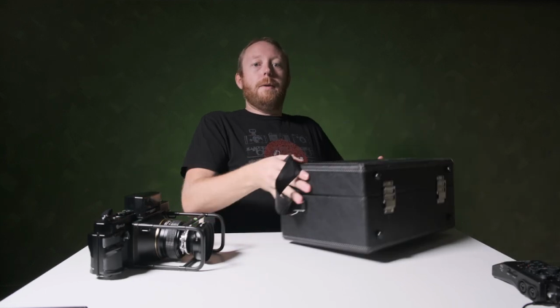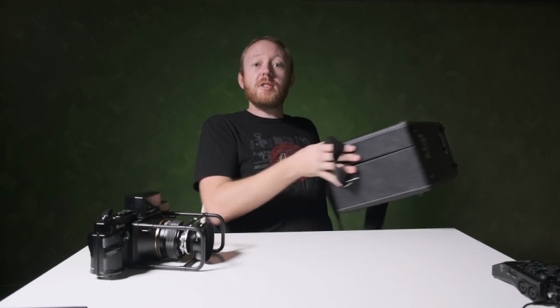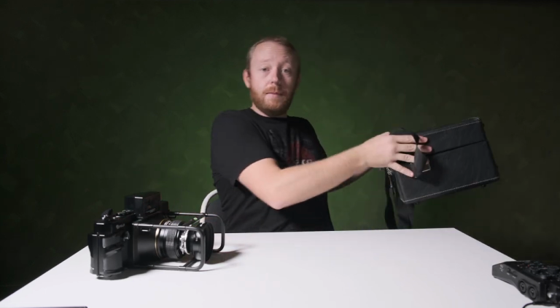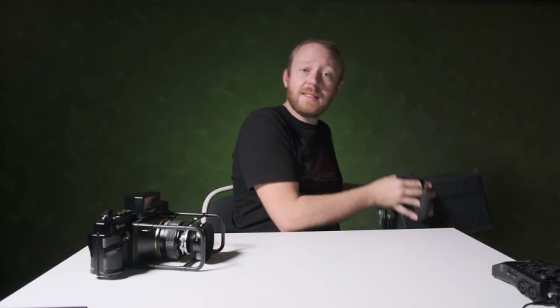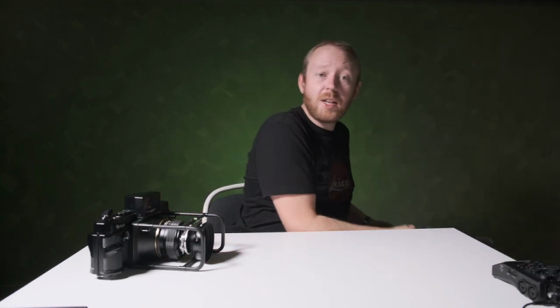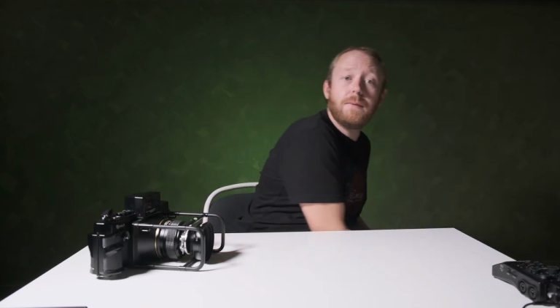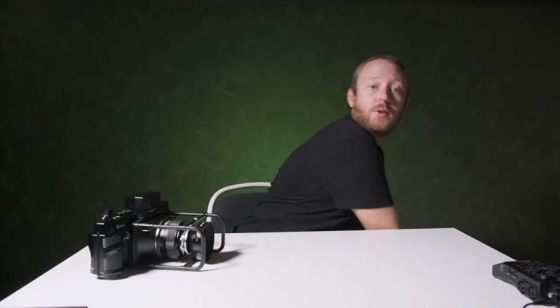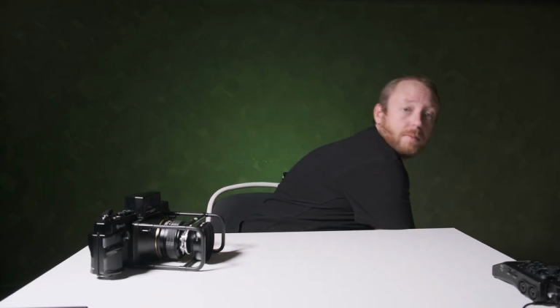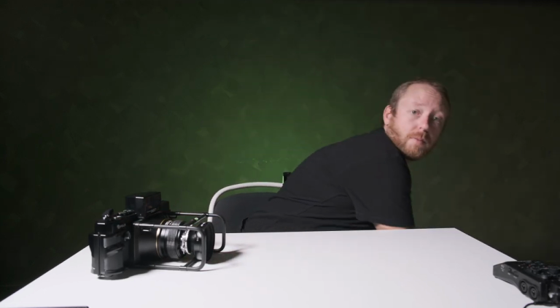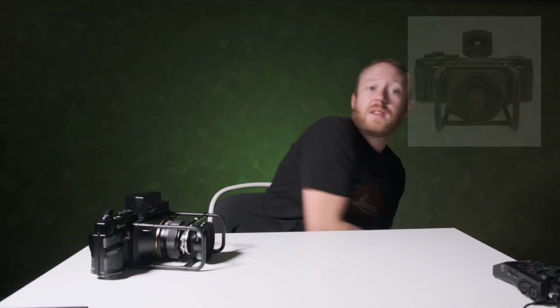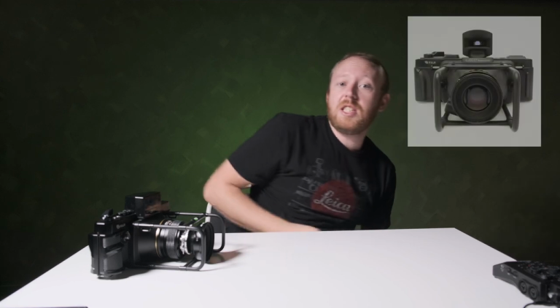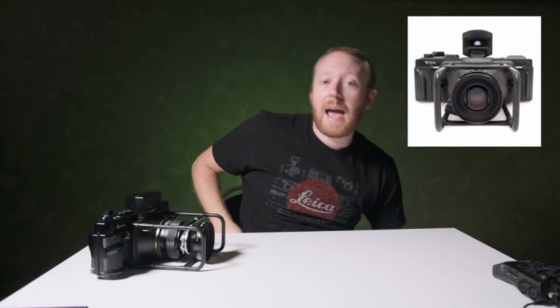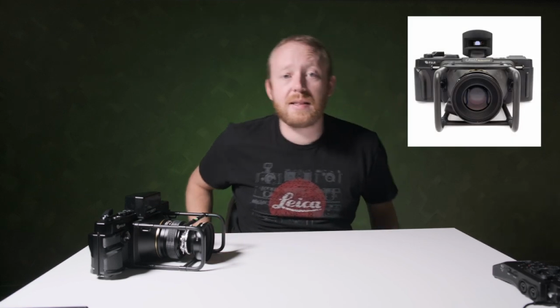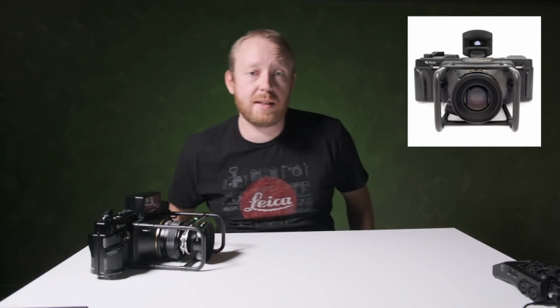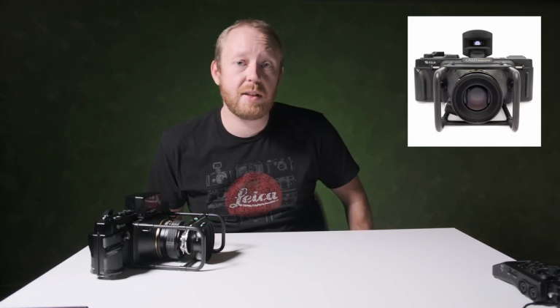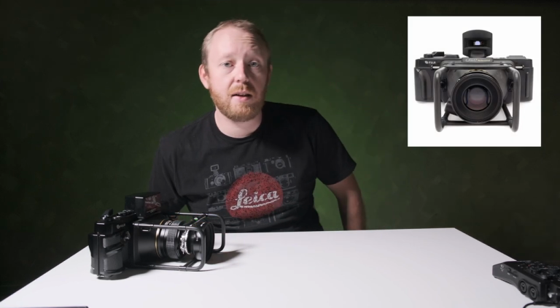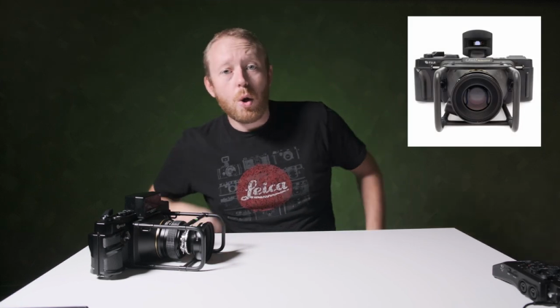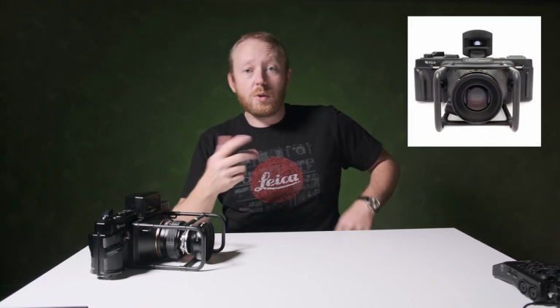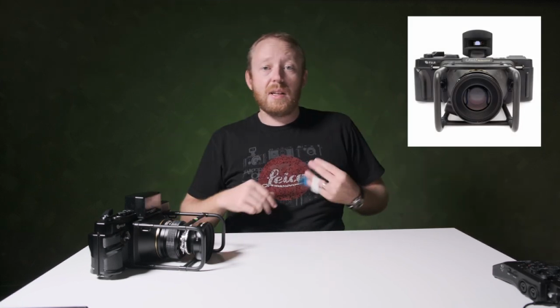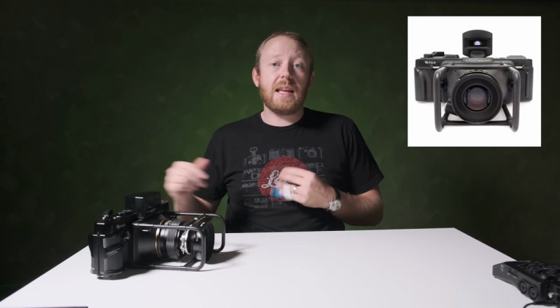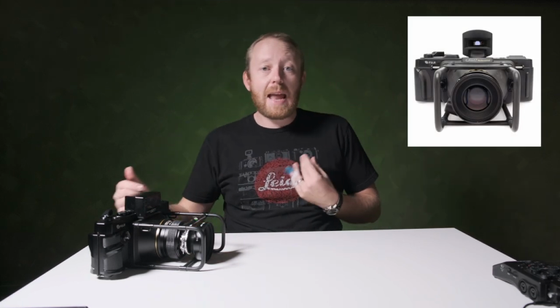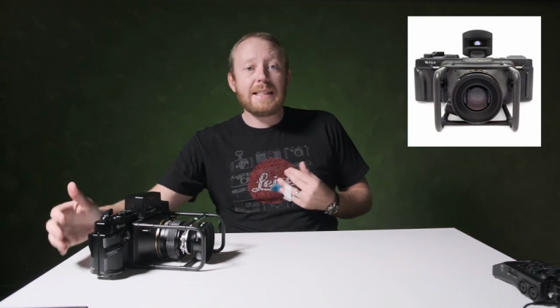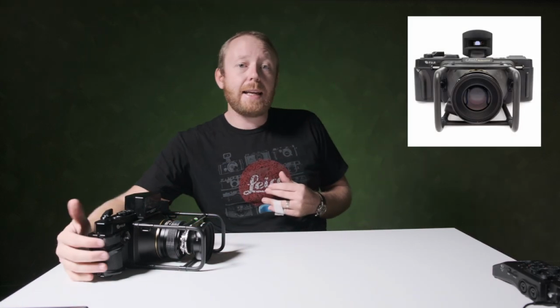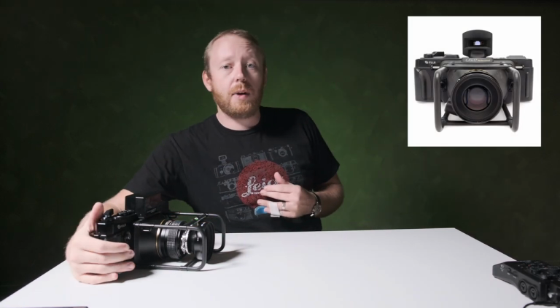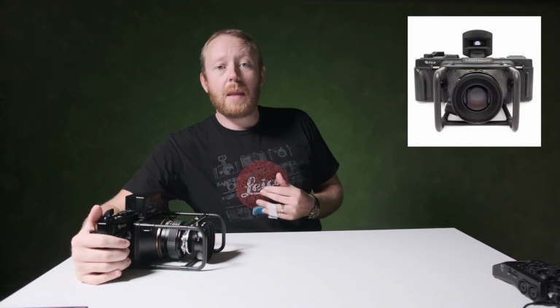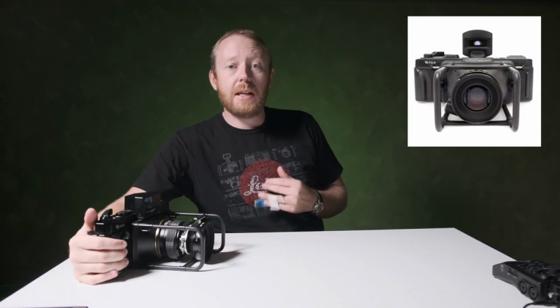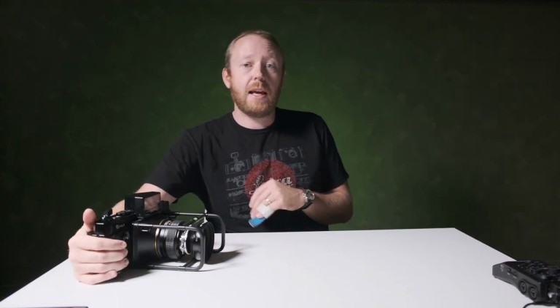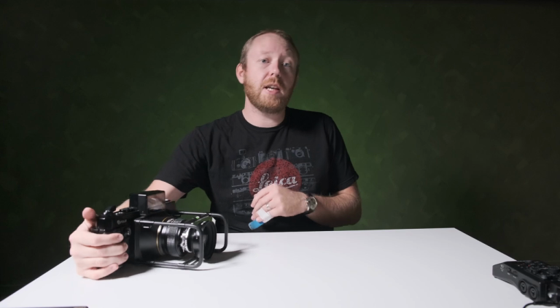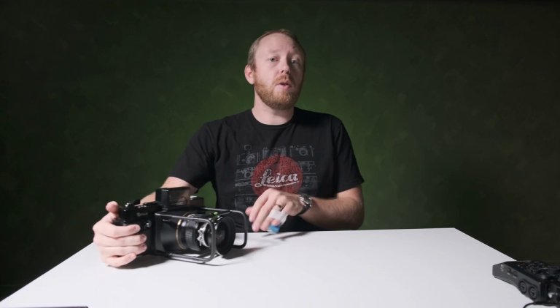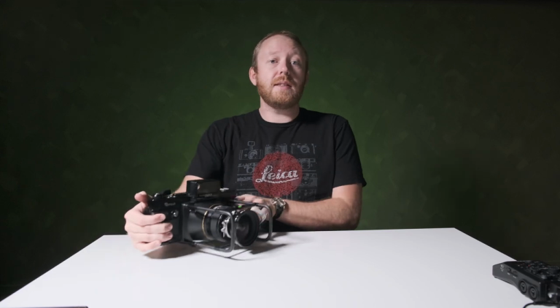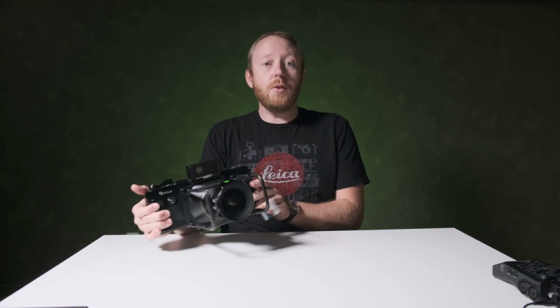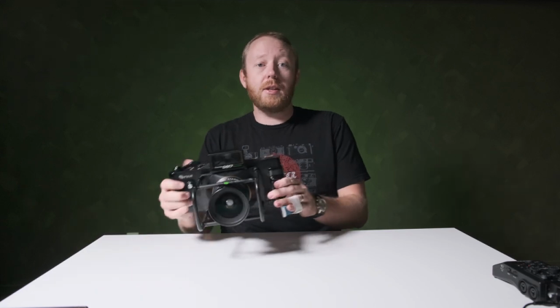Firstly, this is not to be confused with the GX617, which was released in 1993 and featured interchangeable lenses and viewfinders.